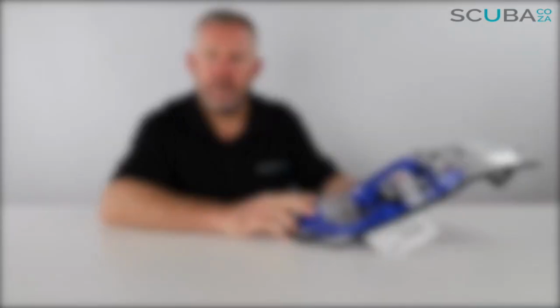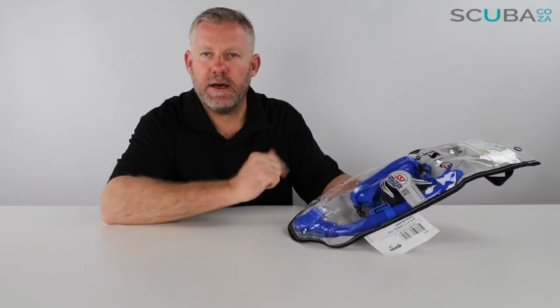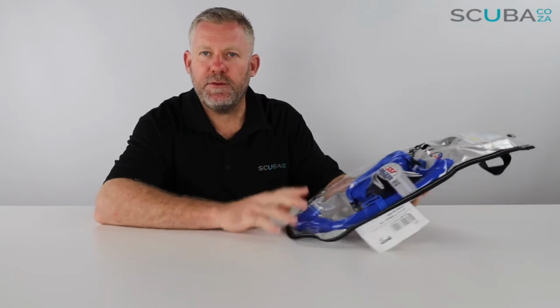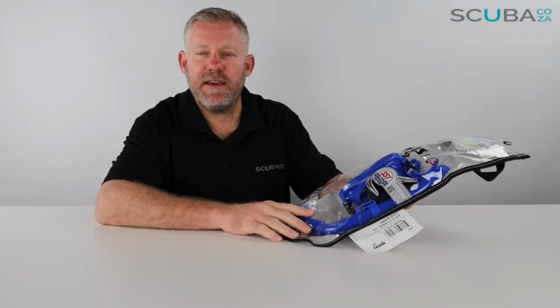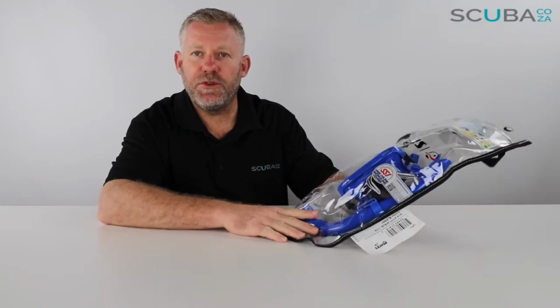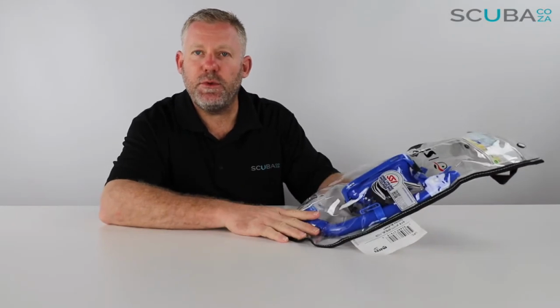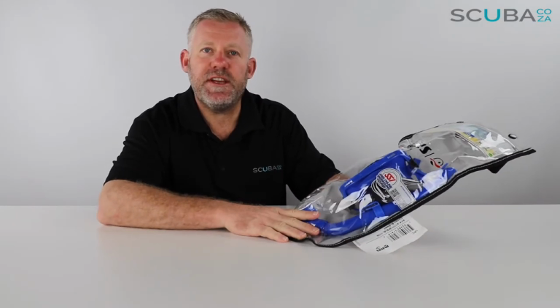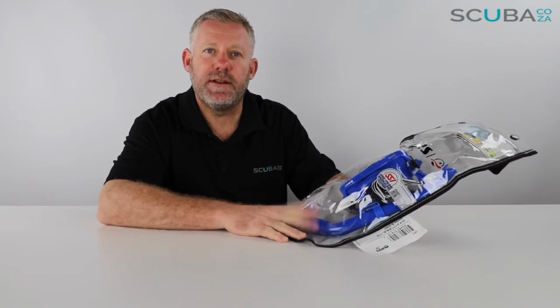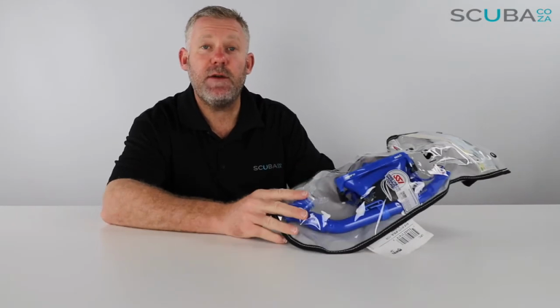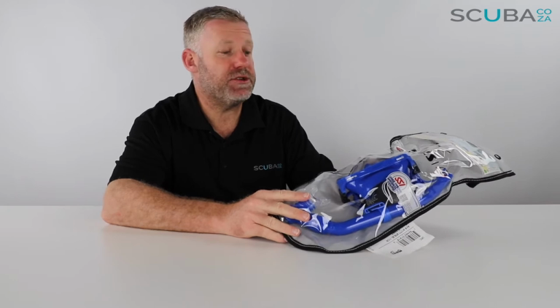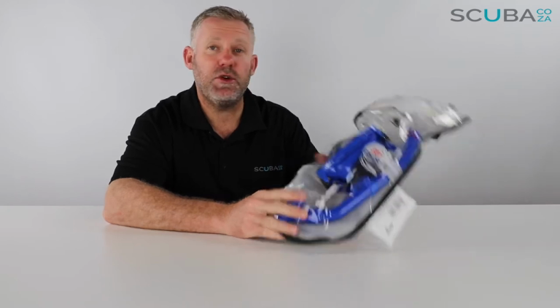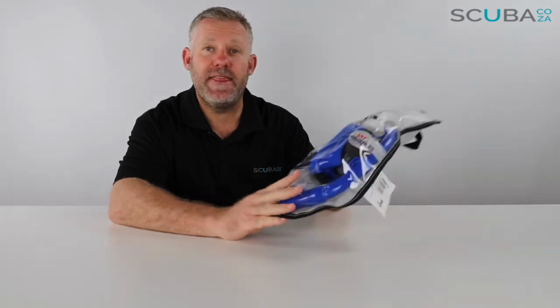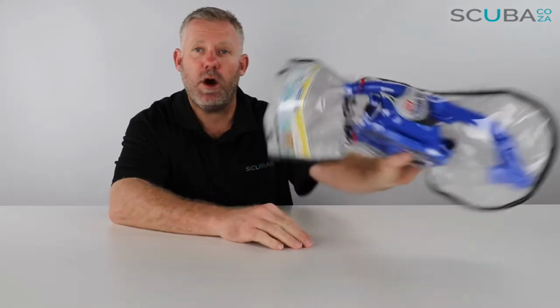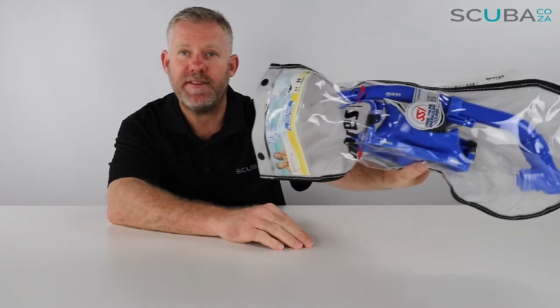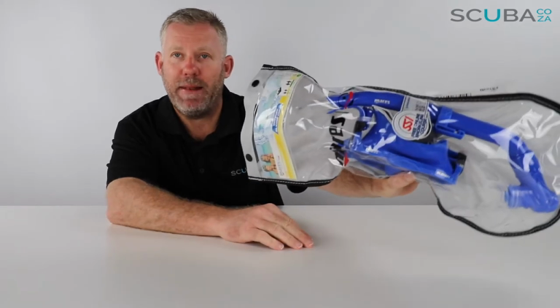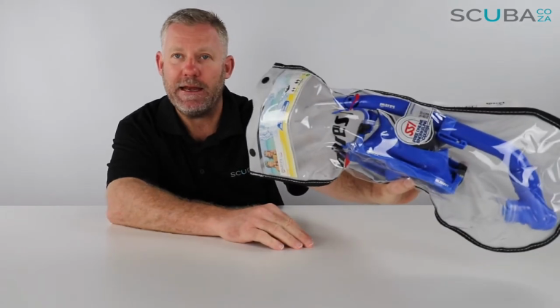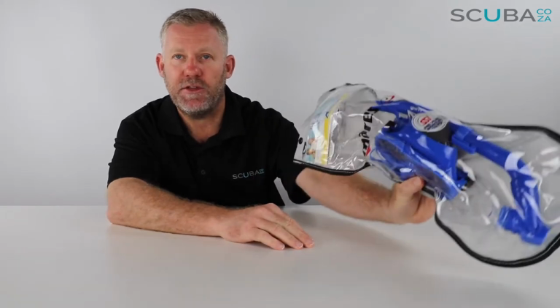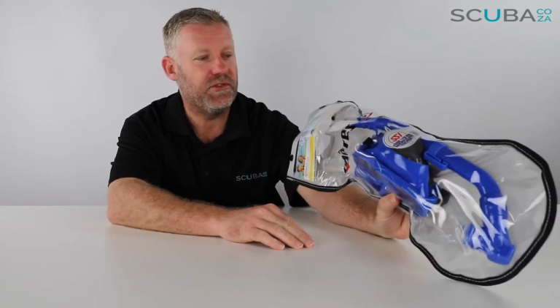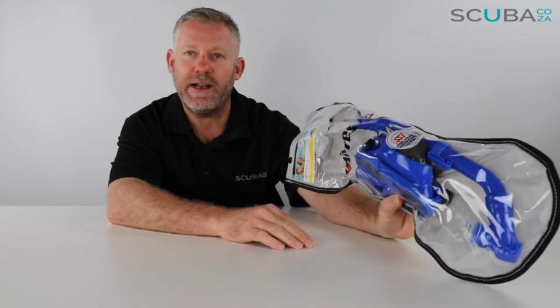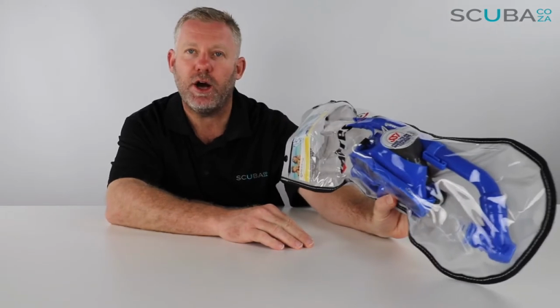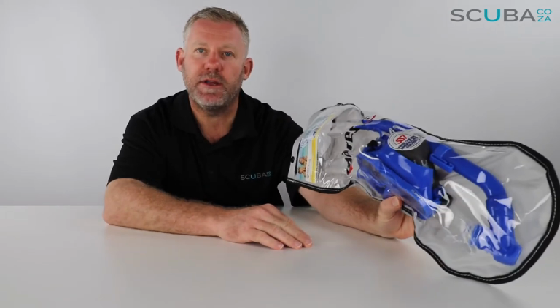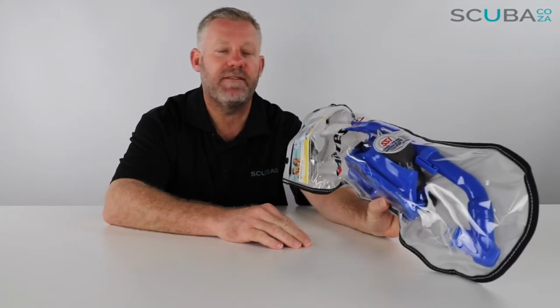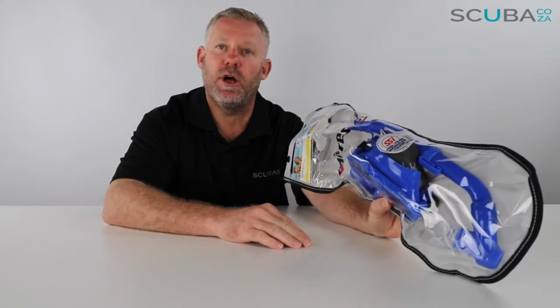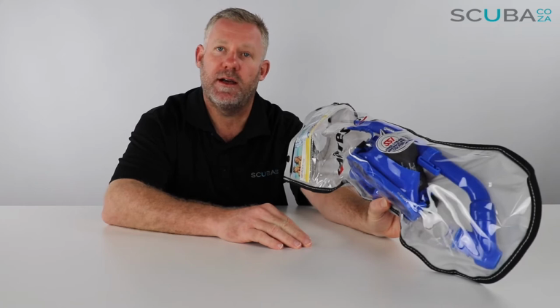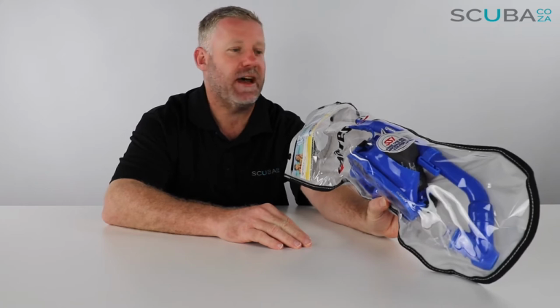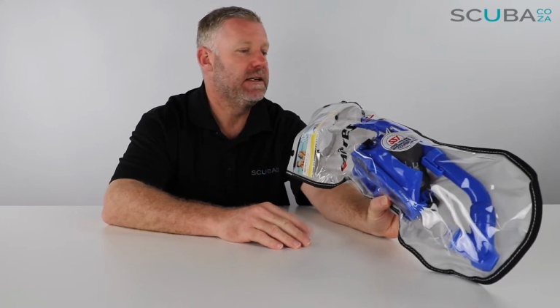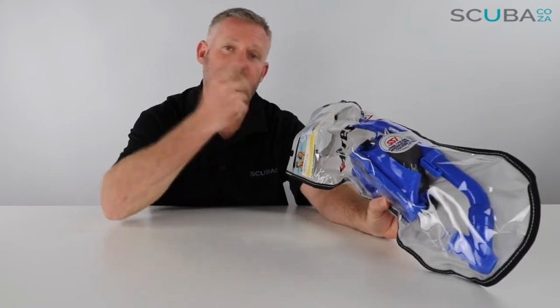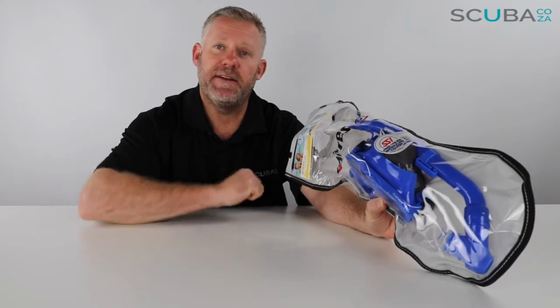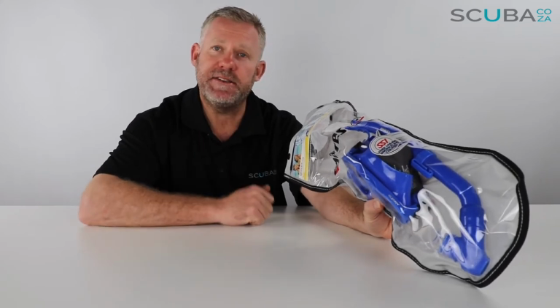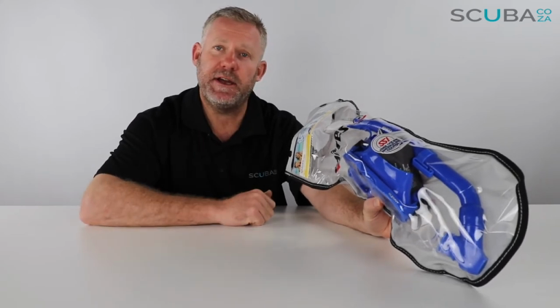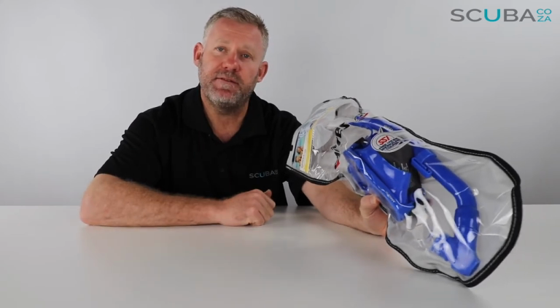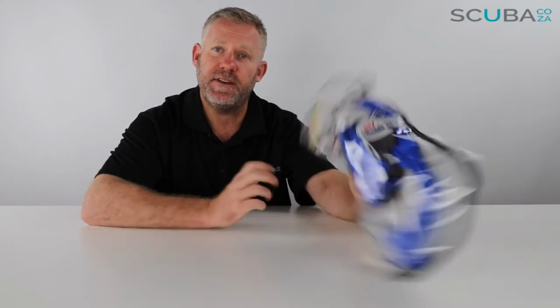Hey guys, you're with me Kevin, your scuba professional, and today we're here to review the Mares Blenny snorkeling combo that we've got available on our site. So let's dive in to see what's going on.